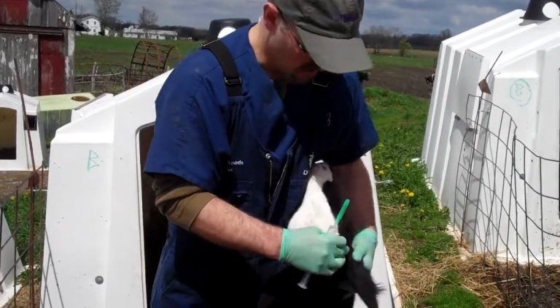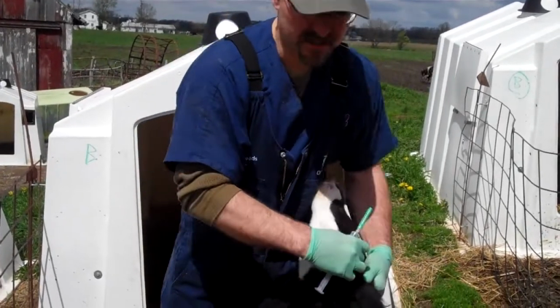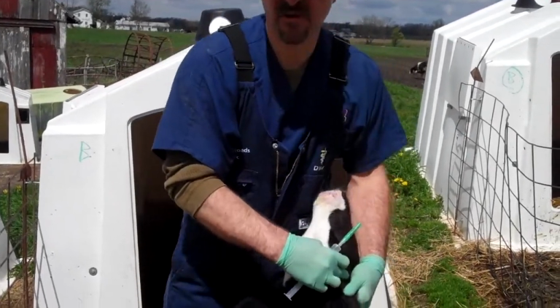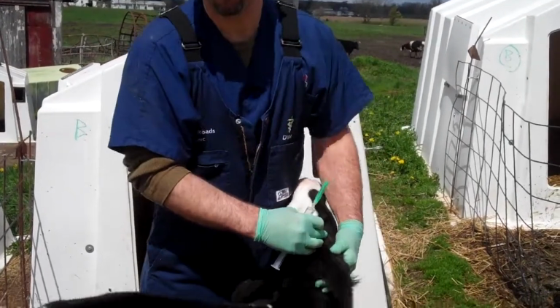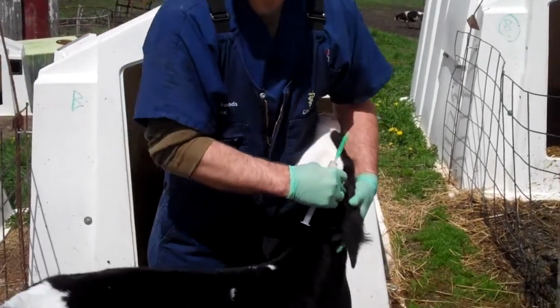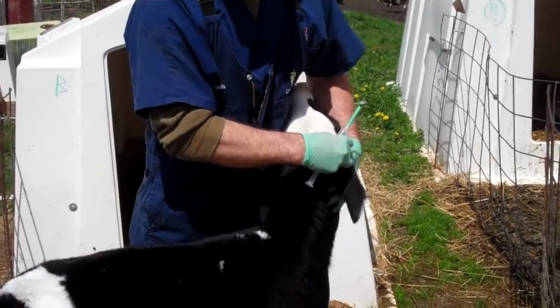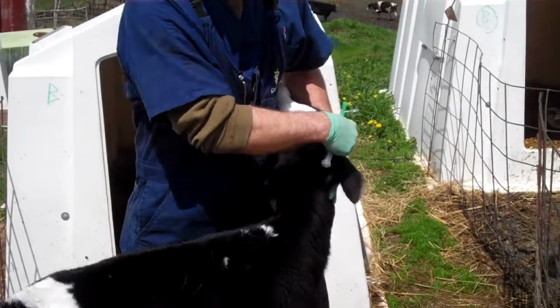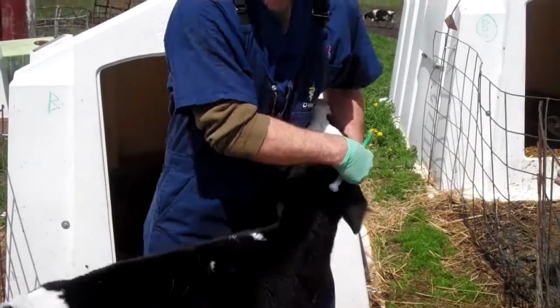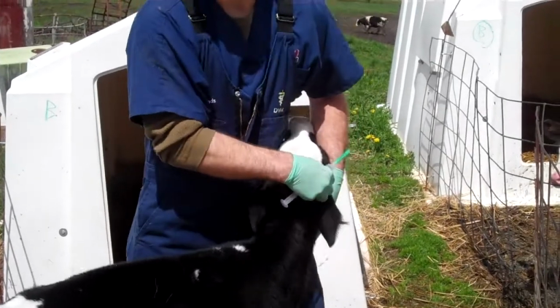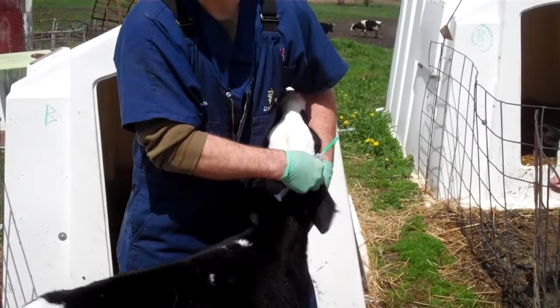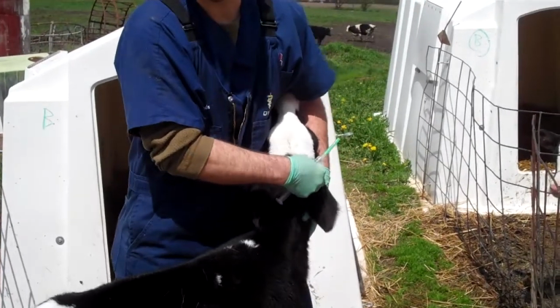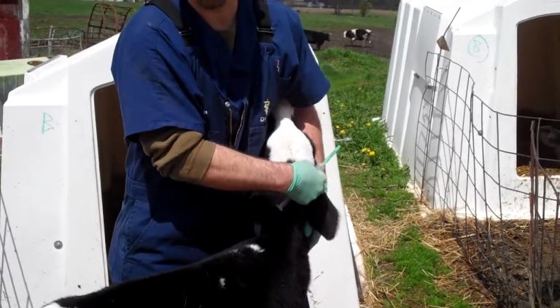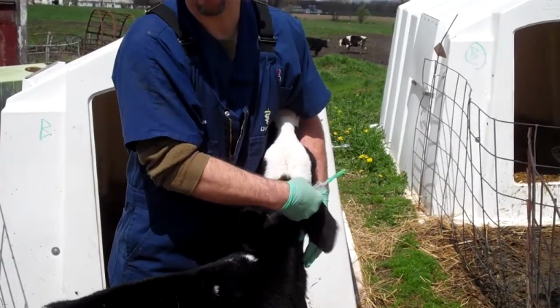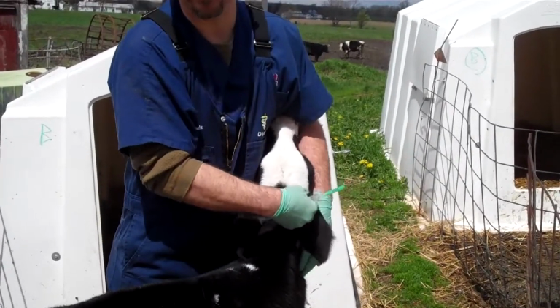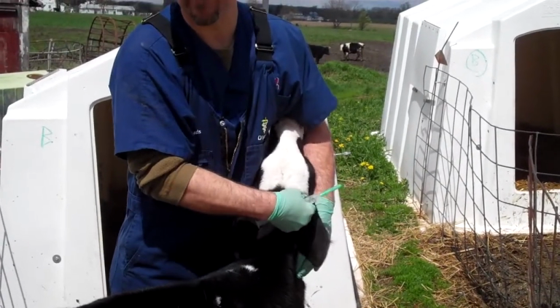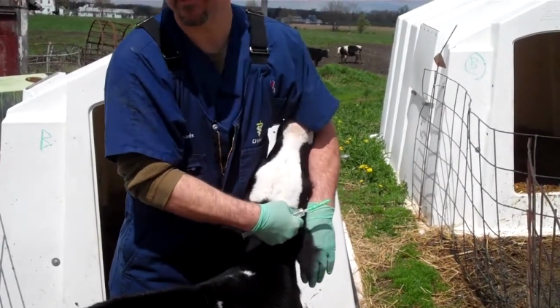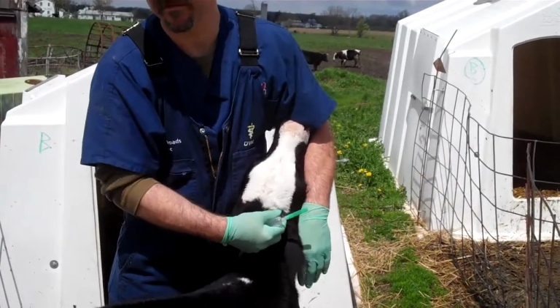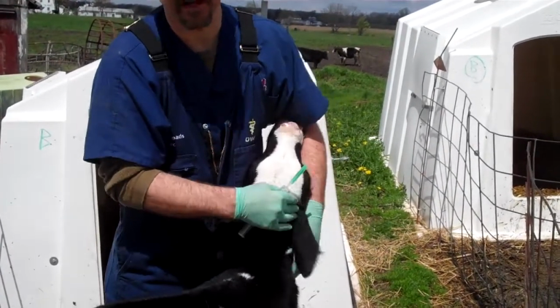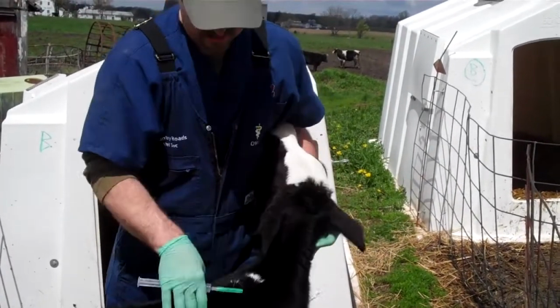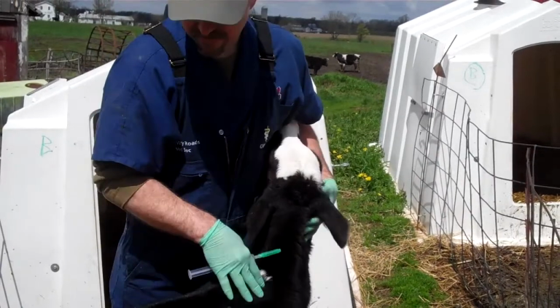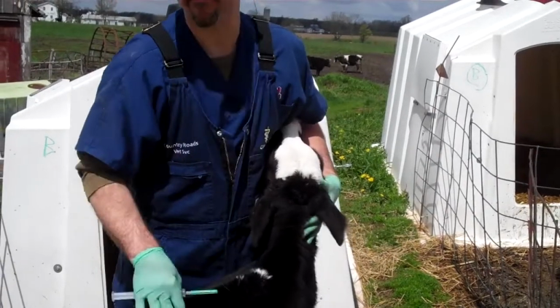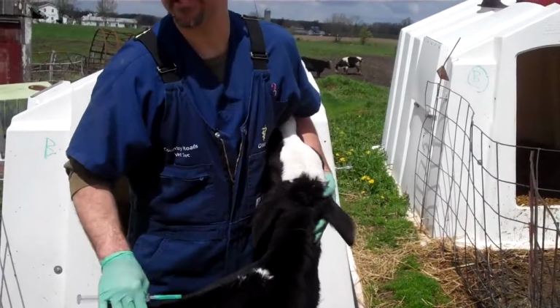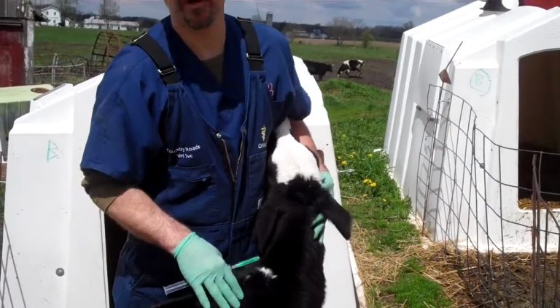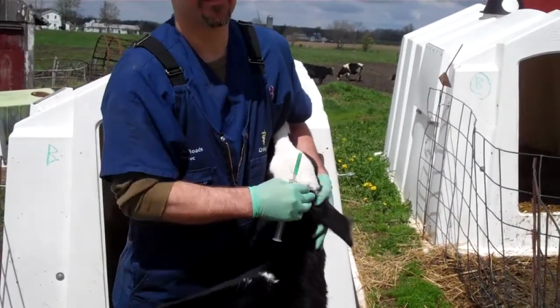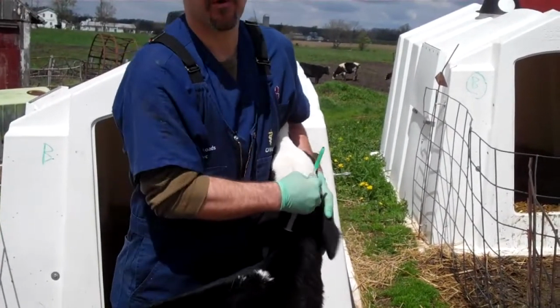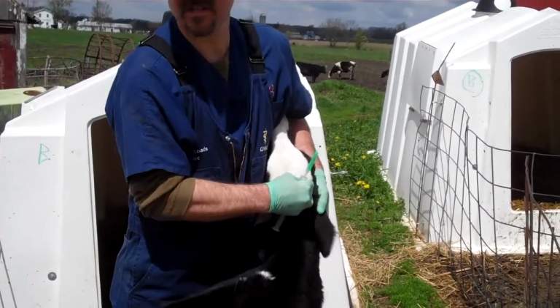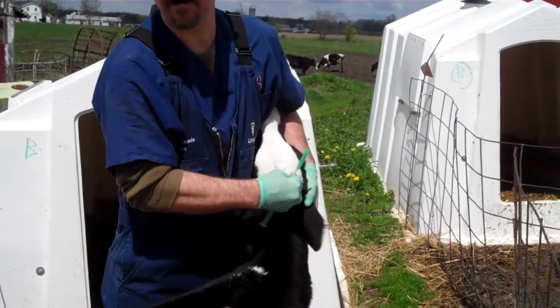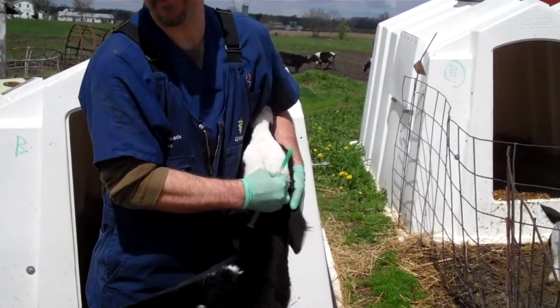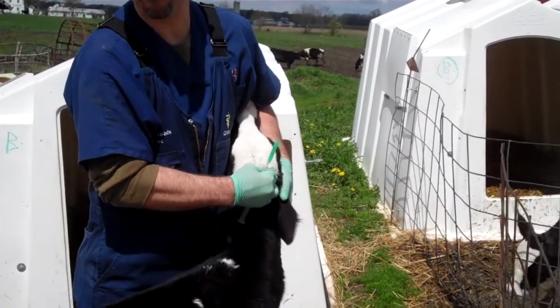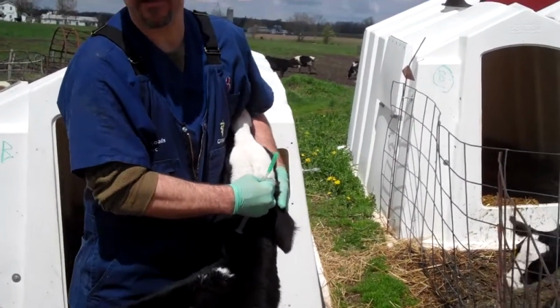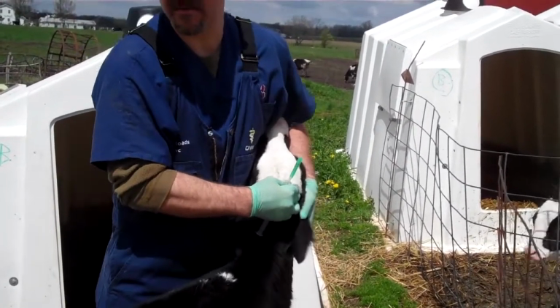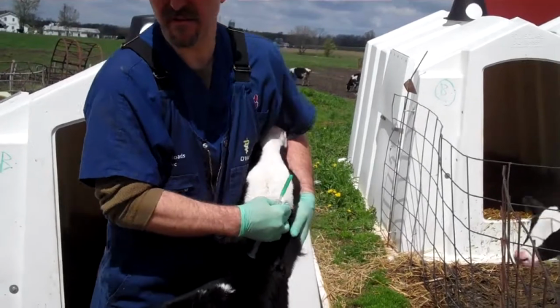You block the nerve that feeds the horn so they don't feel it when you apply the iron that prevents the horn from growing. This calf is about four weeks old and the horn is just barely — you can just barely feel it.